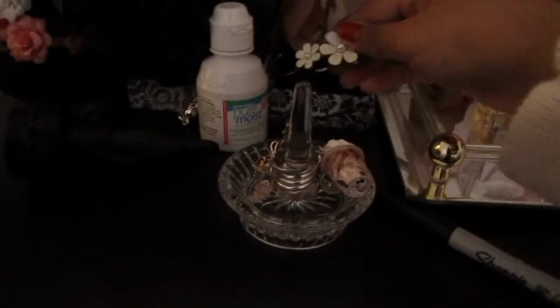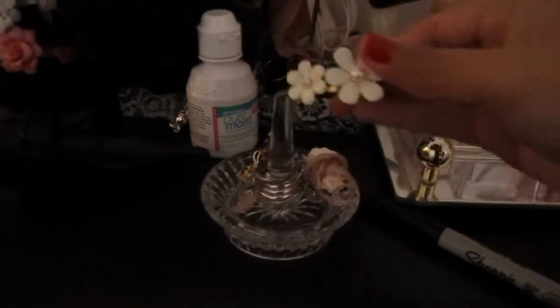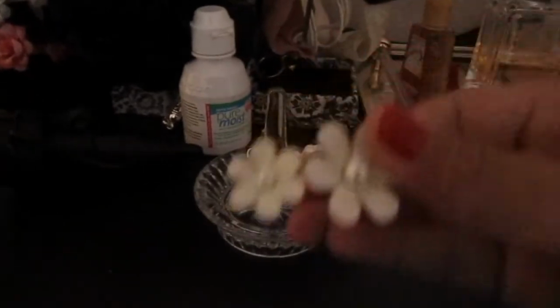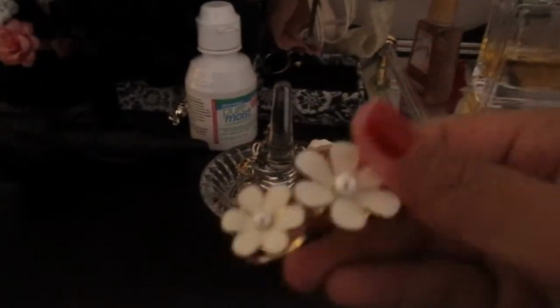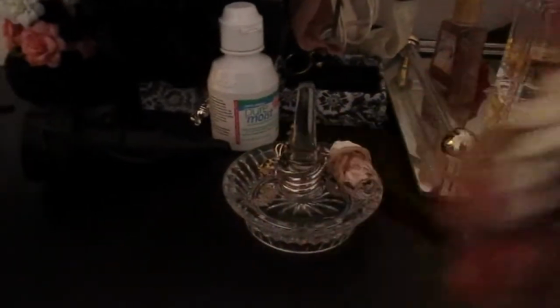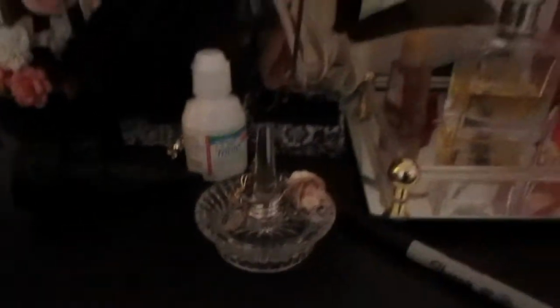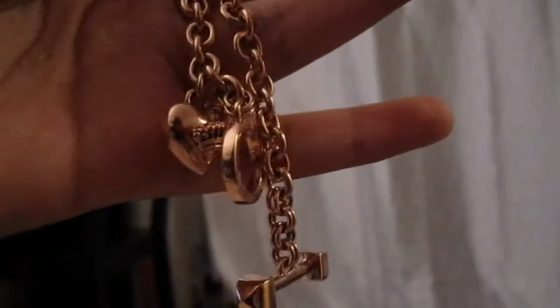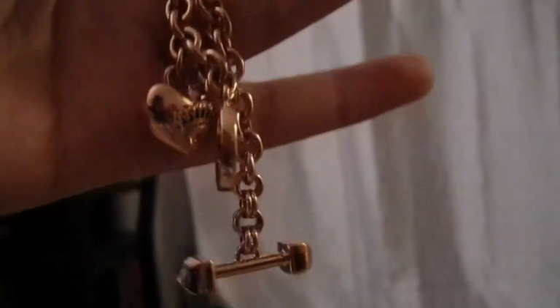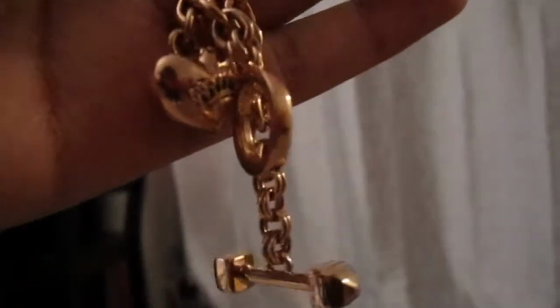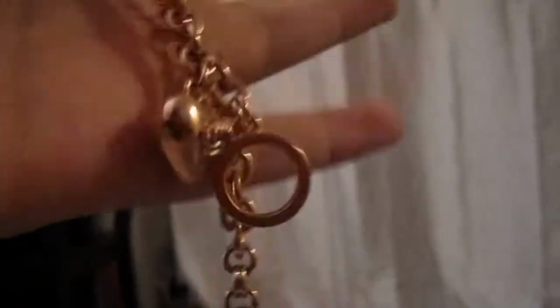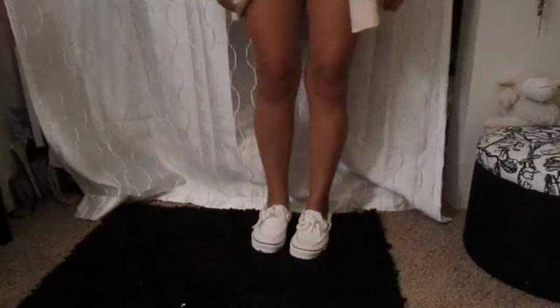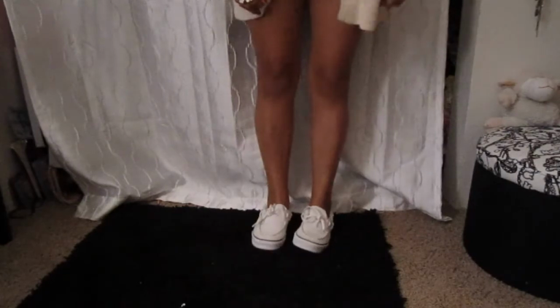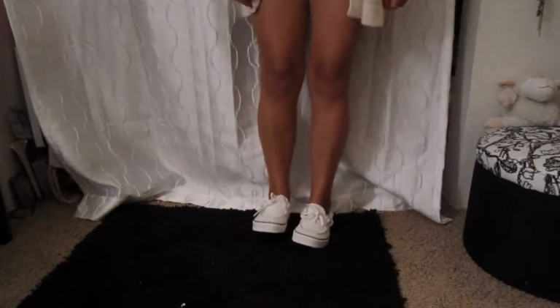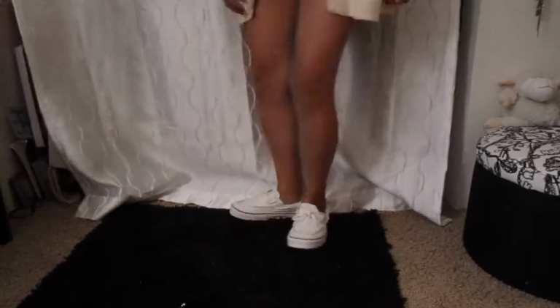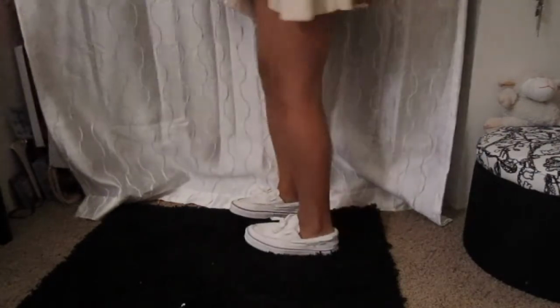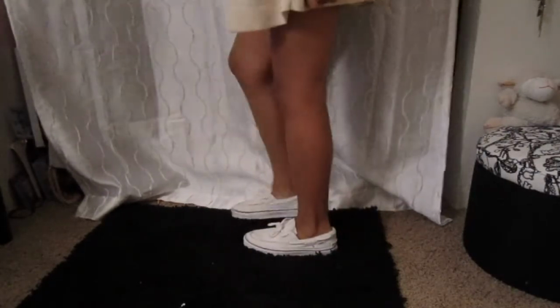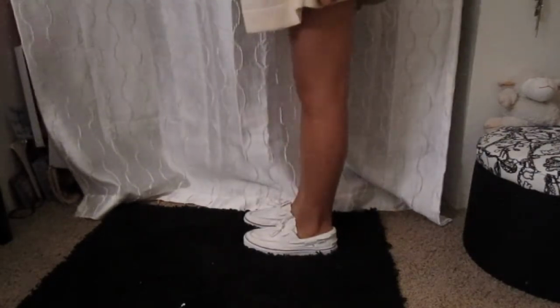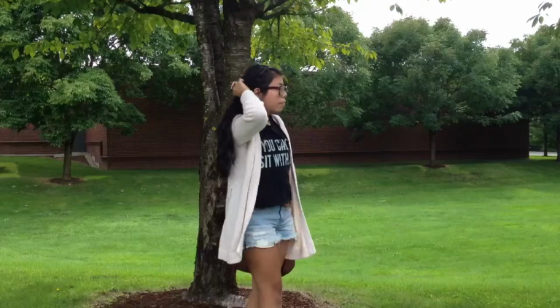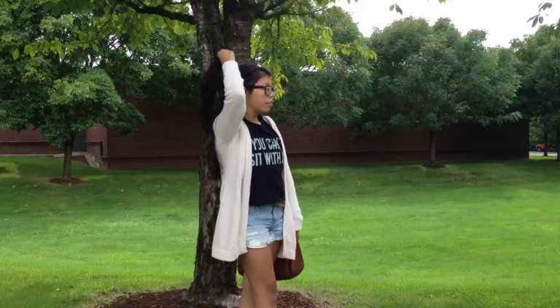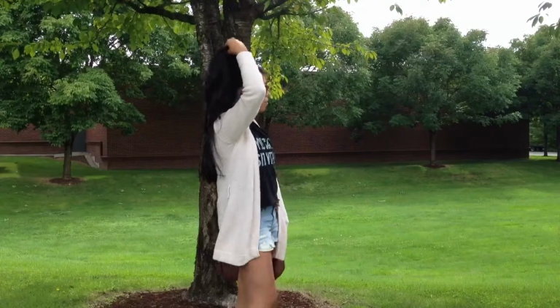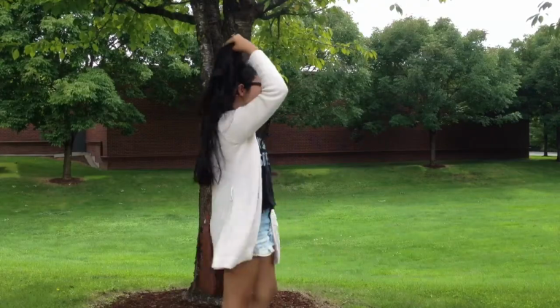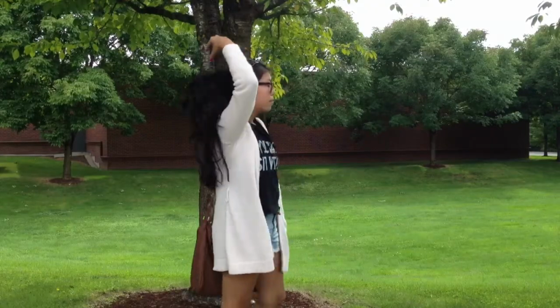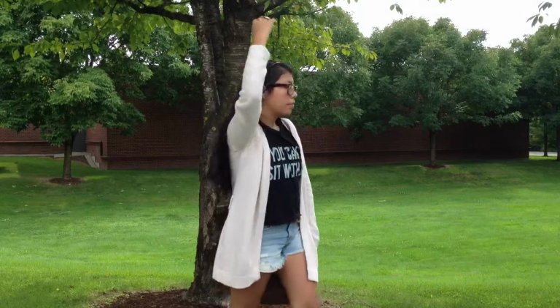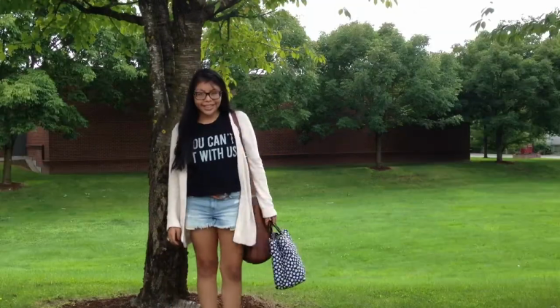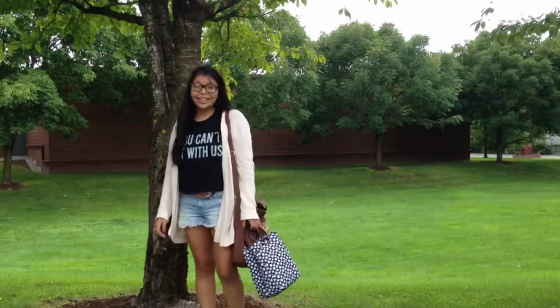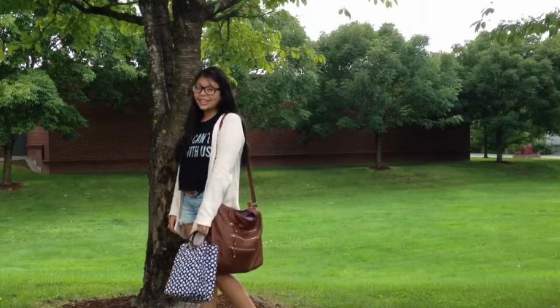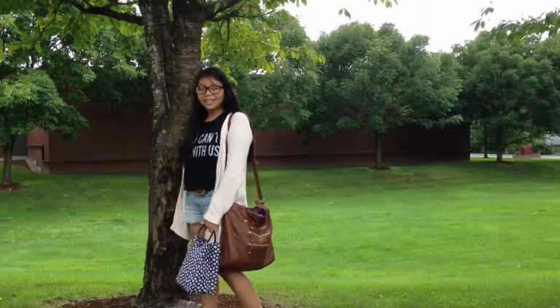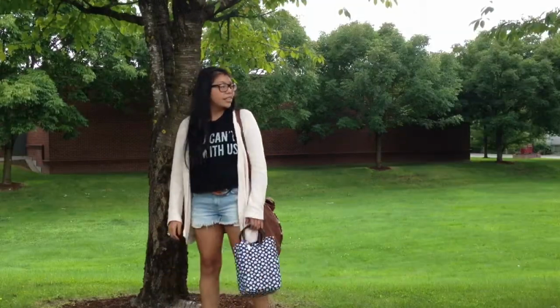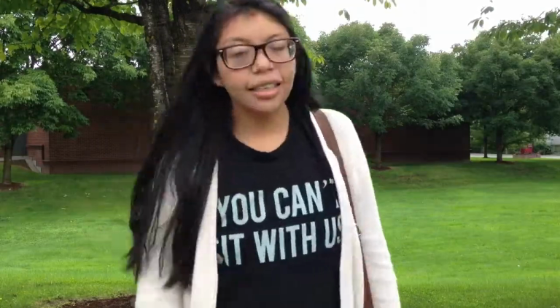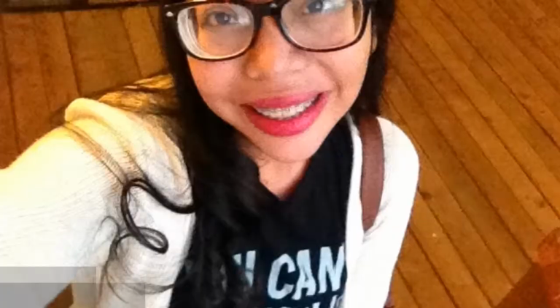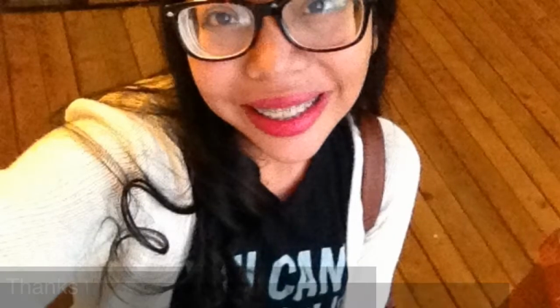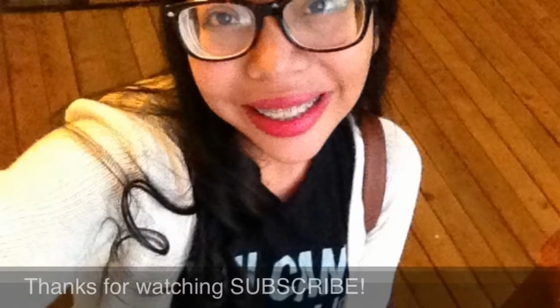Finally, I slipped on a ring, a bracelet, and my shoes and I was out the door. Don't forget to like and subscribe.